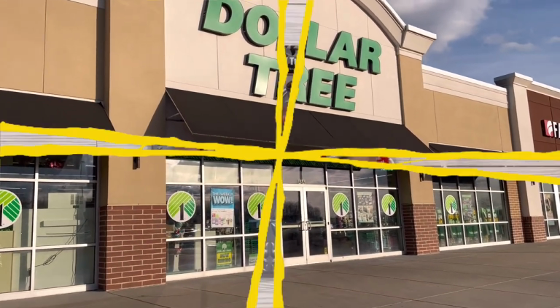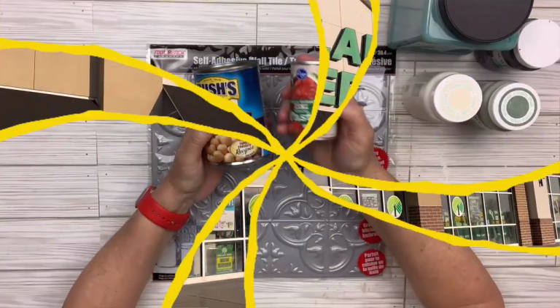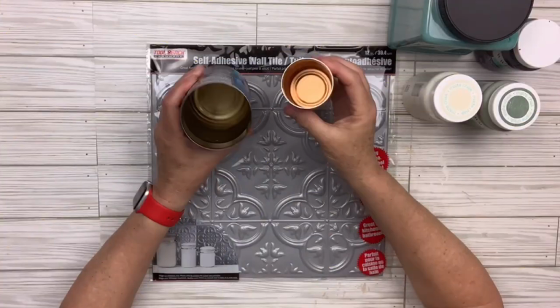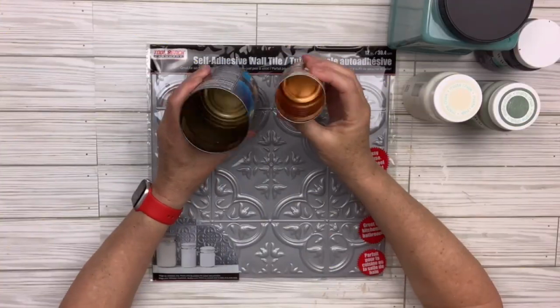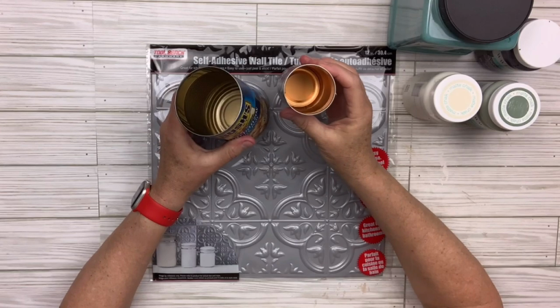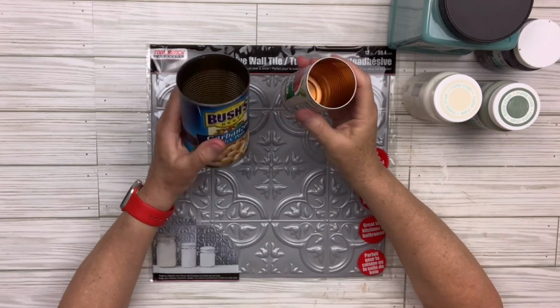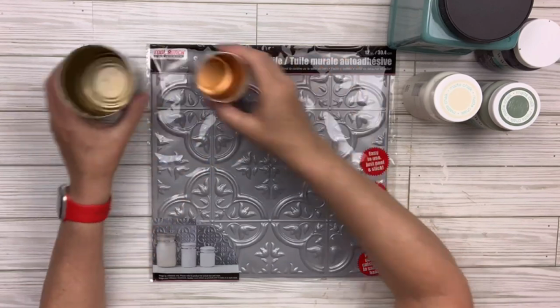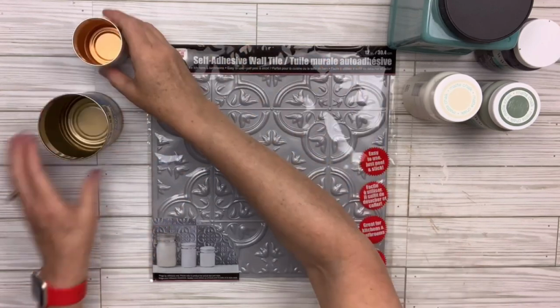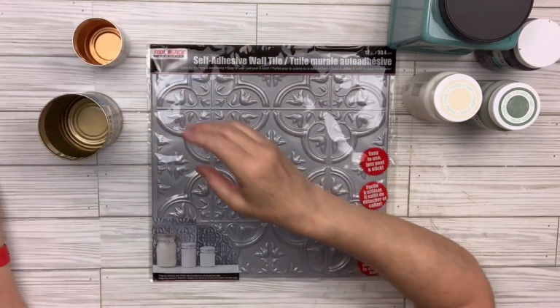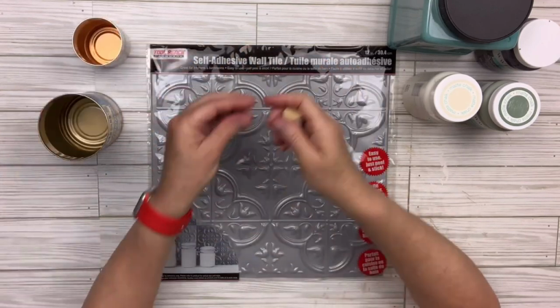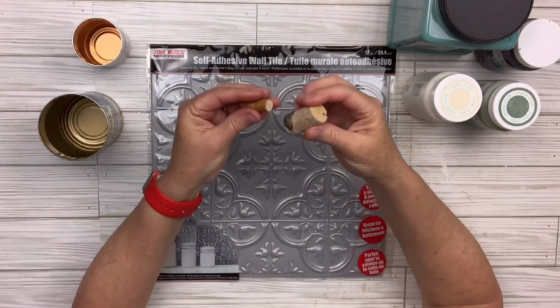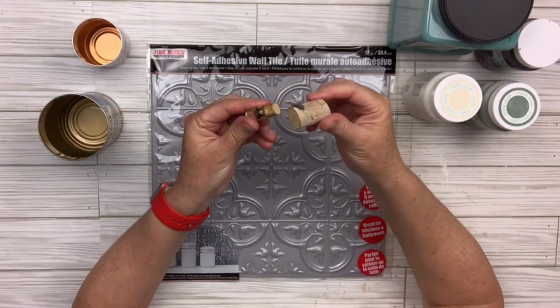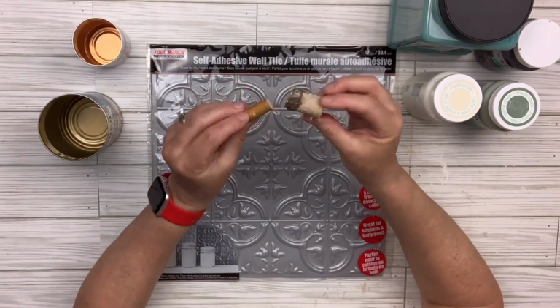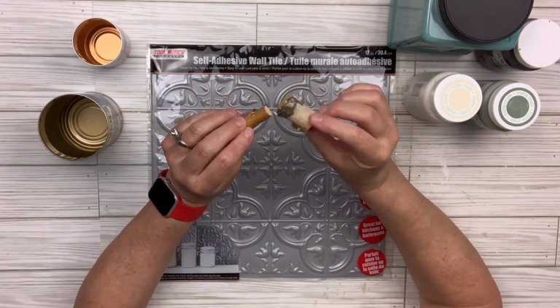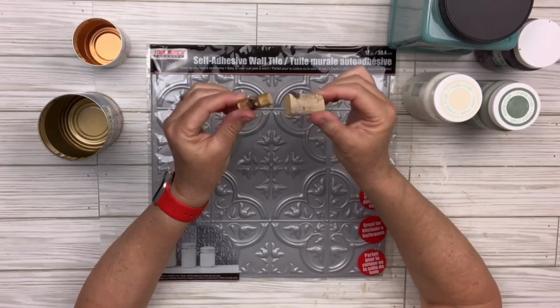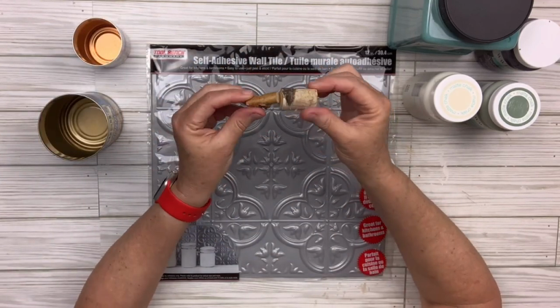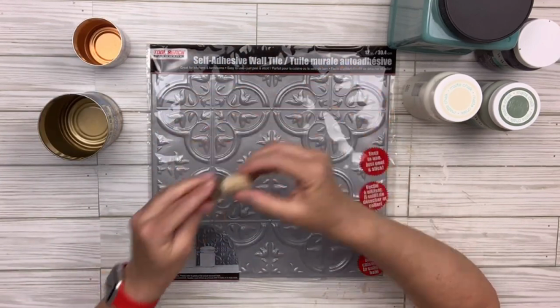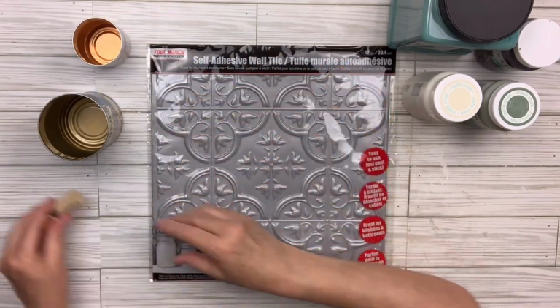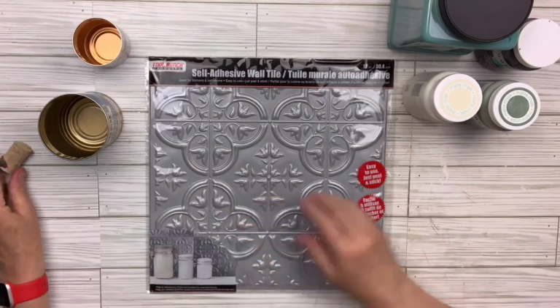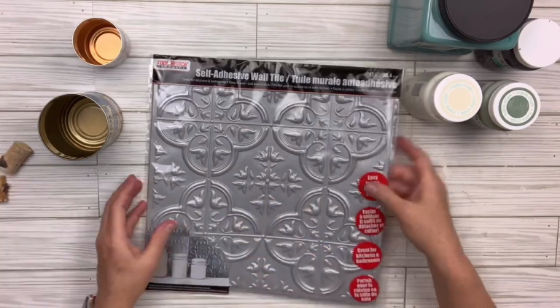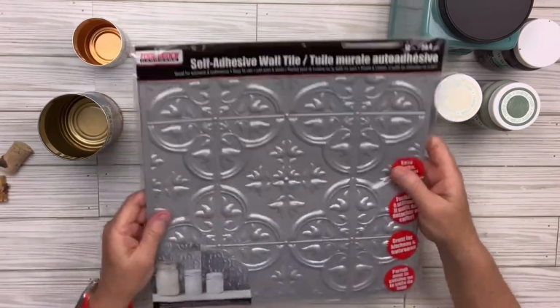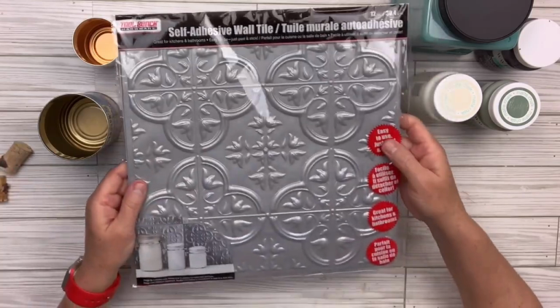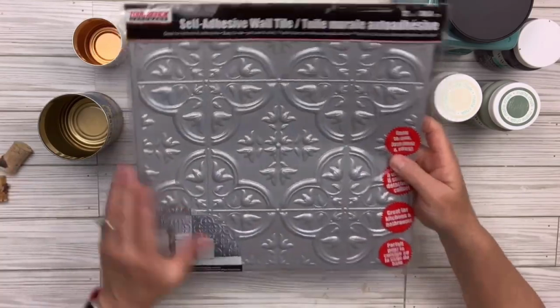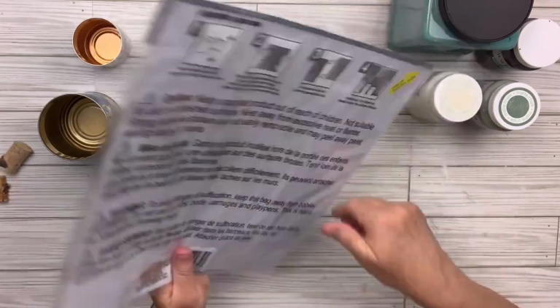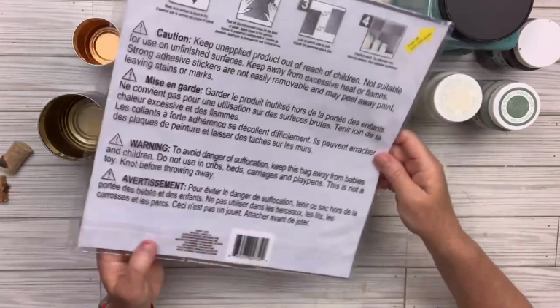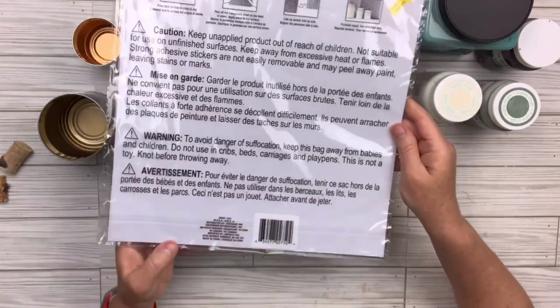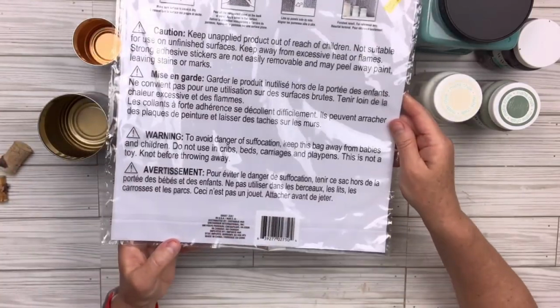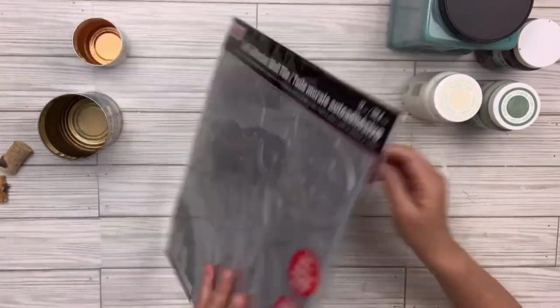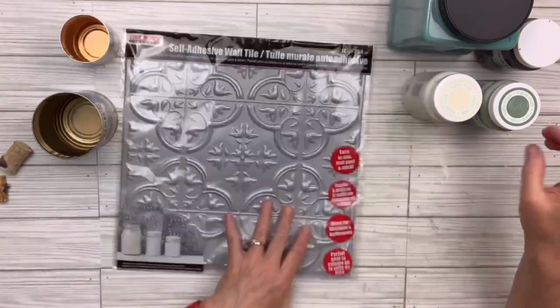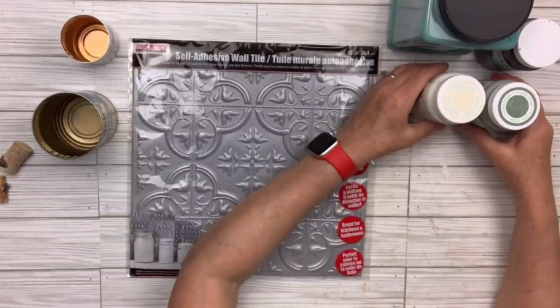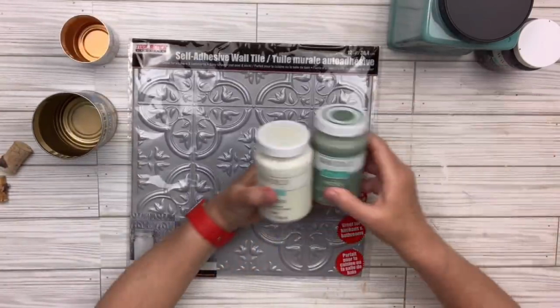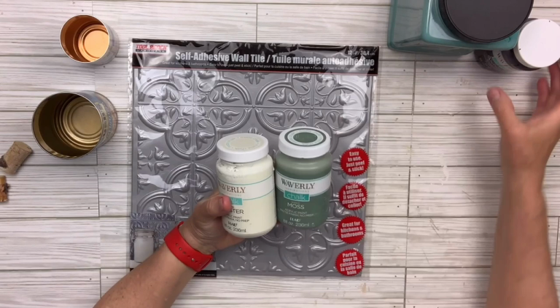I have two tin cans, one smaller than the other, and then I've got this self-adhesive wall tile and these two little stems — they come in a bag from the Dollar Tree. This wall tile proved to be challenging; I'll explain that as we go.